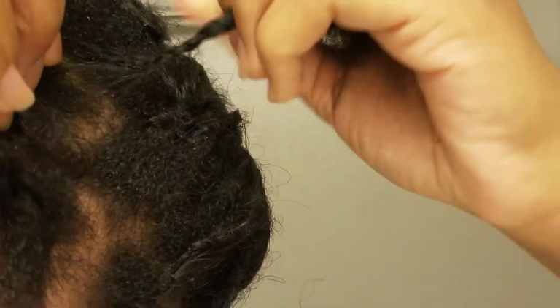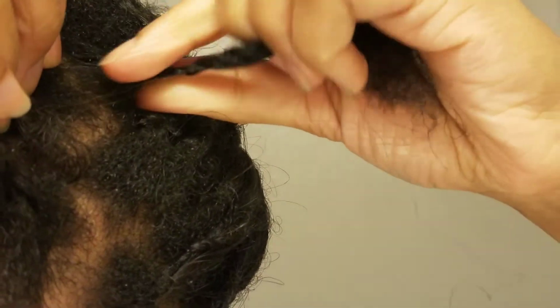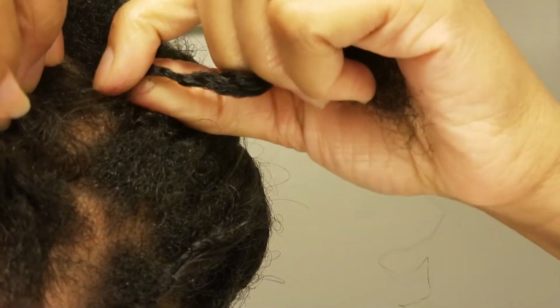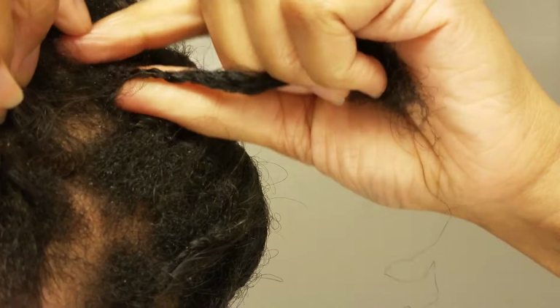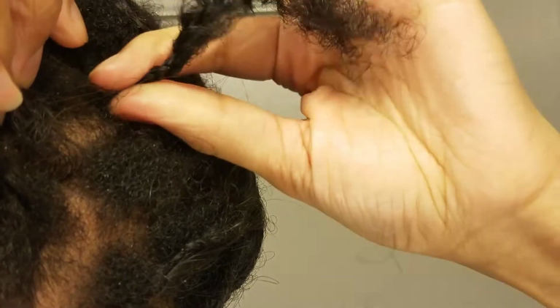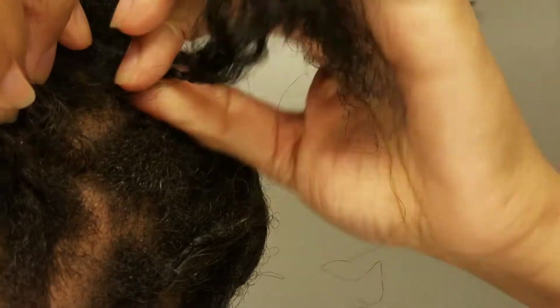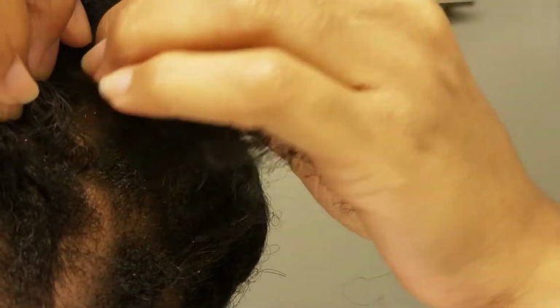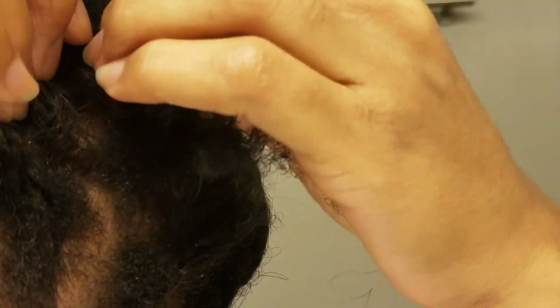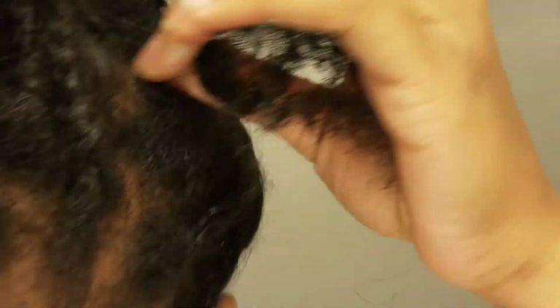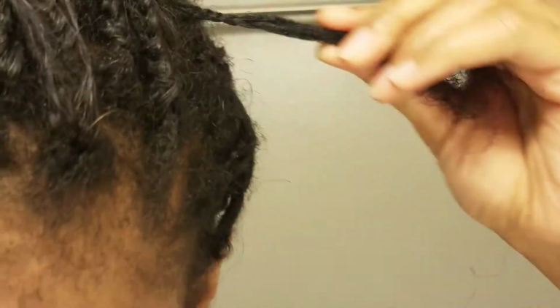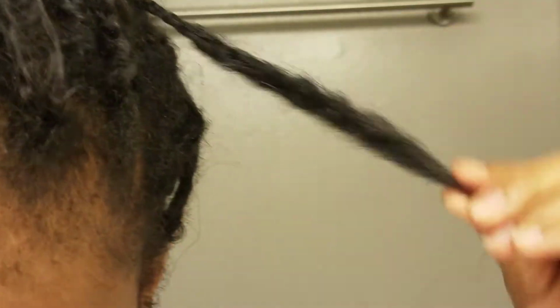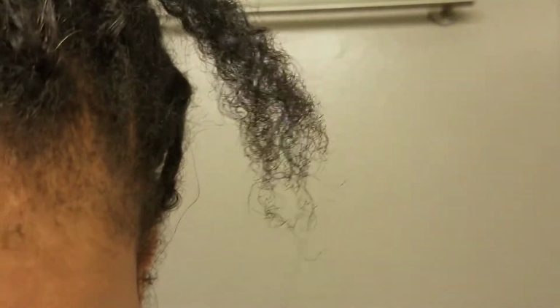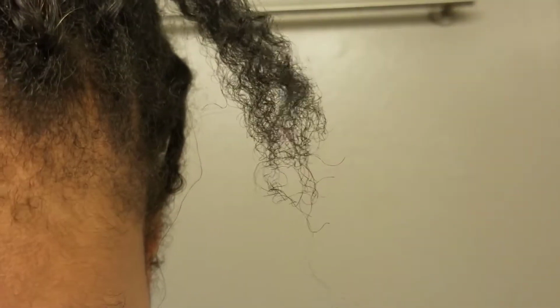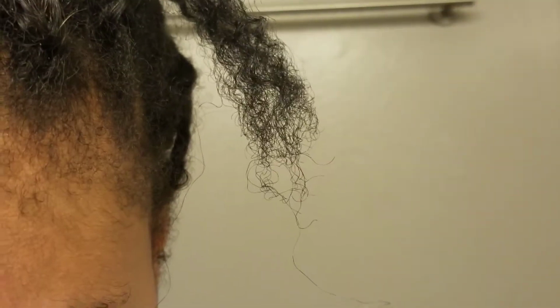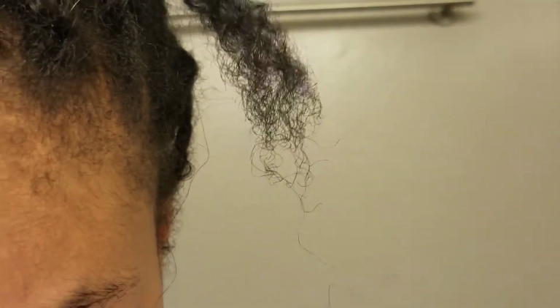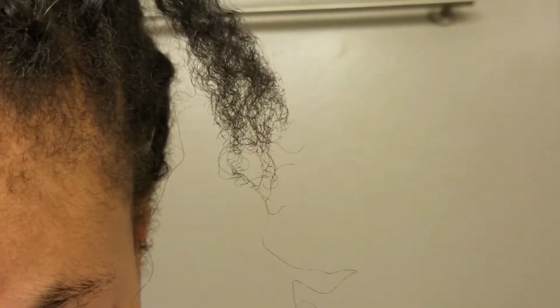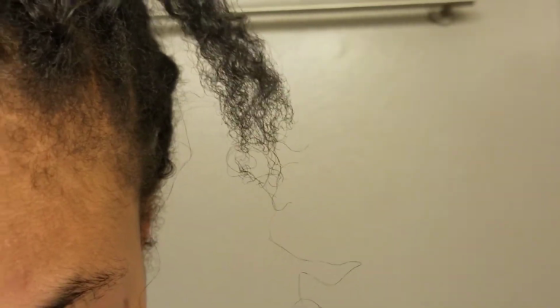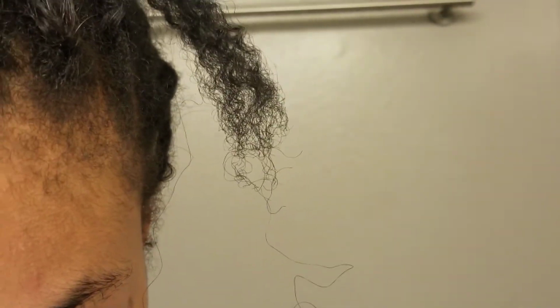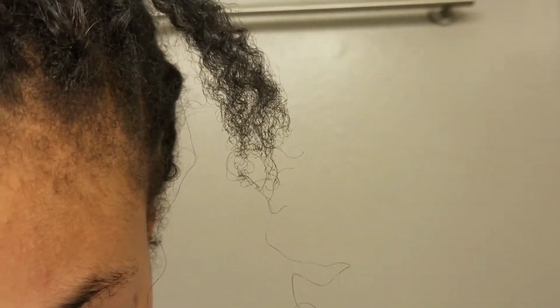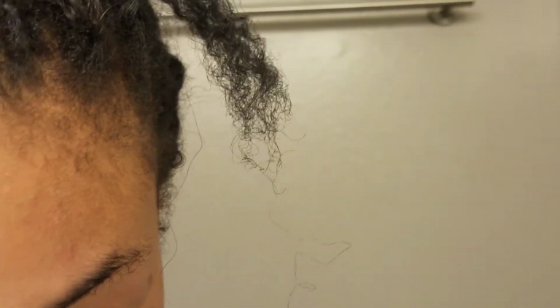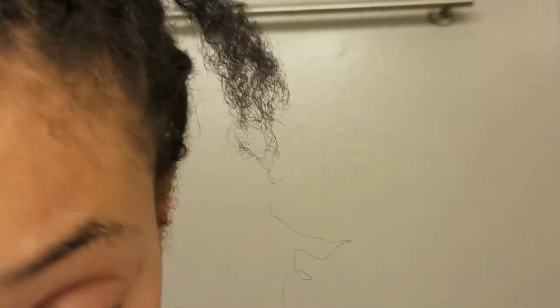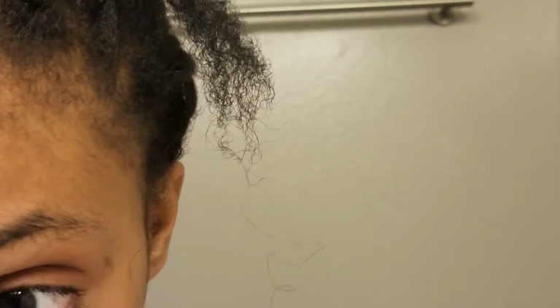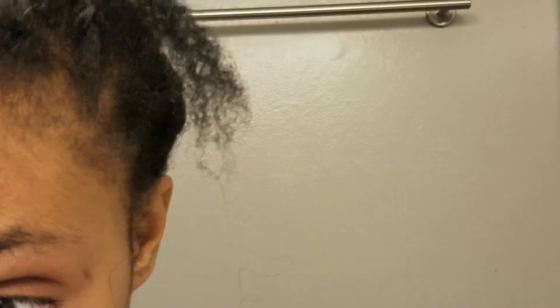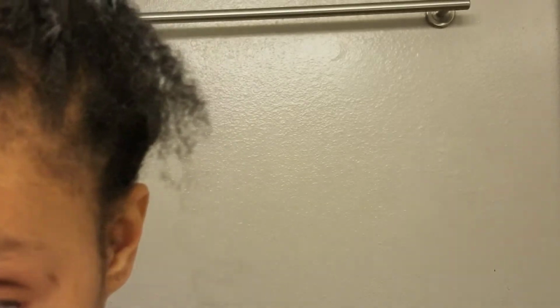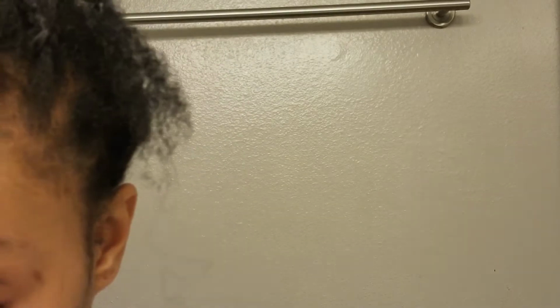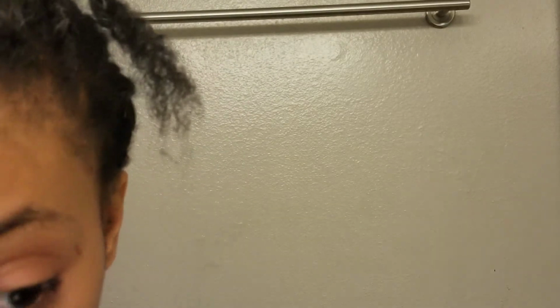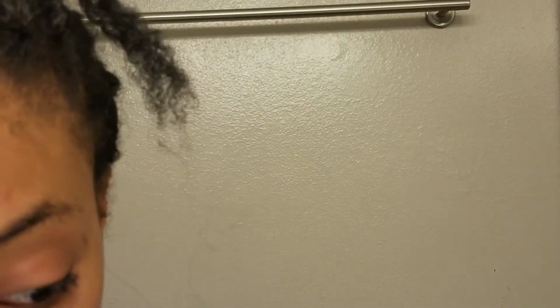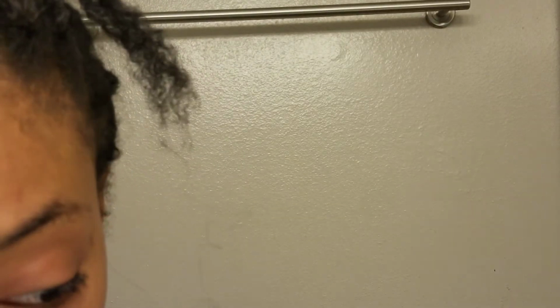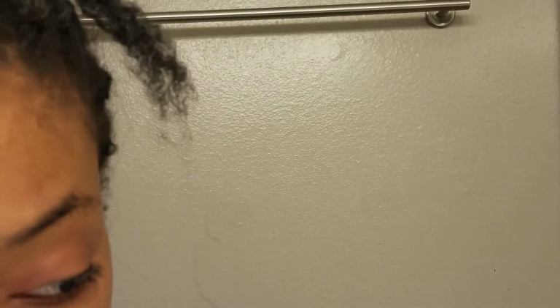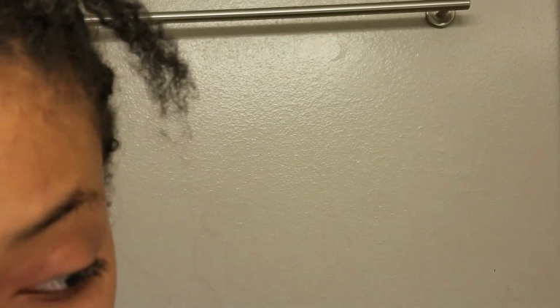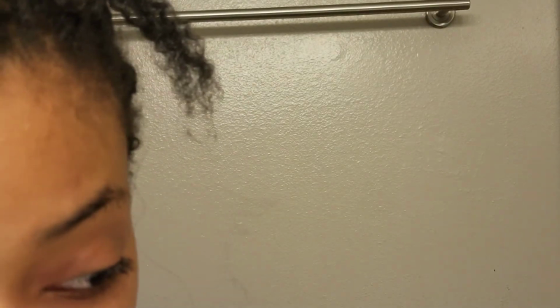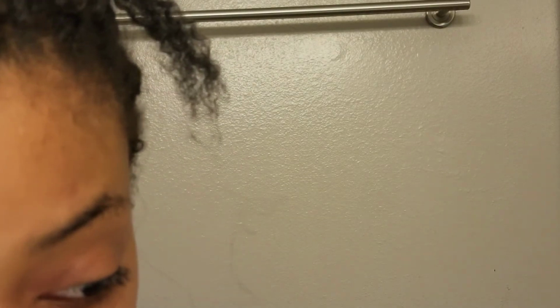Once you have that, you can see the spacing that I have. The reason for that spacing is you're gonna use a crochet tool, so you need enough space that you can pull not just the tool but the hair through.